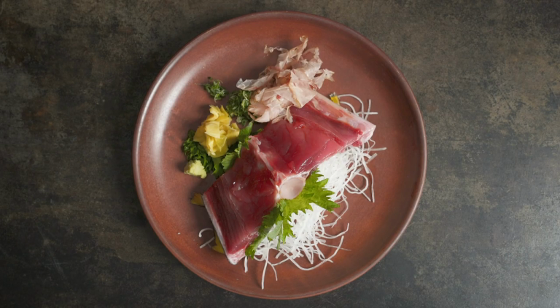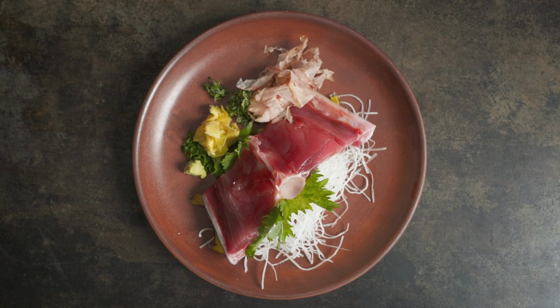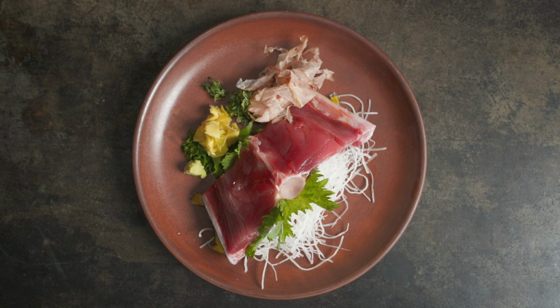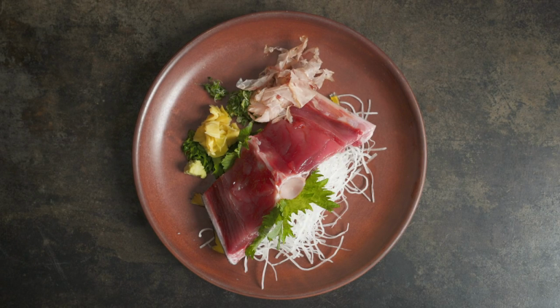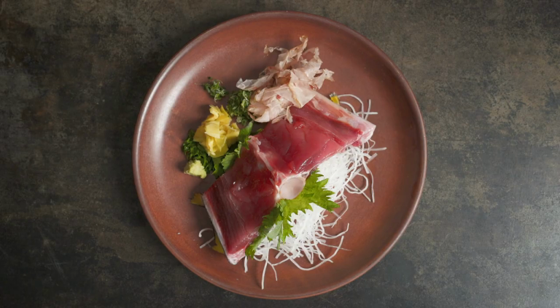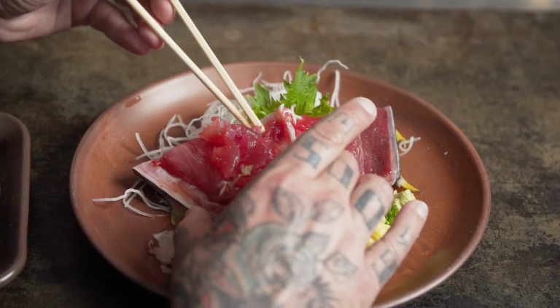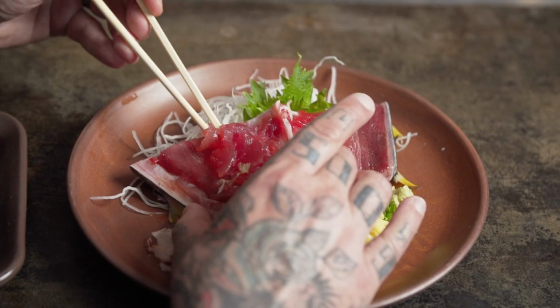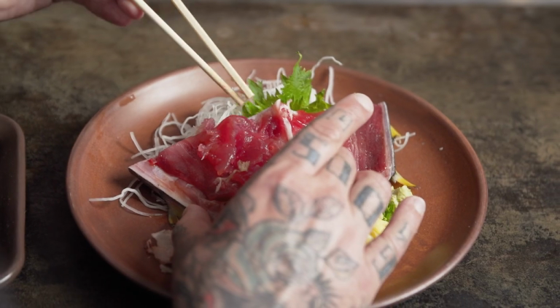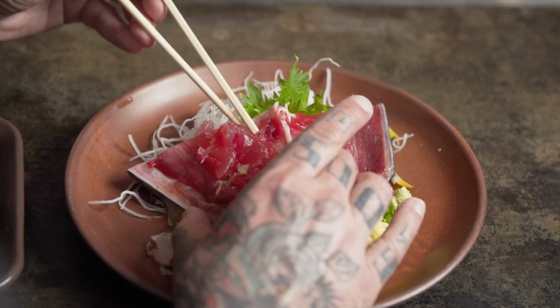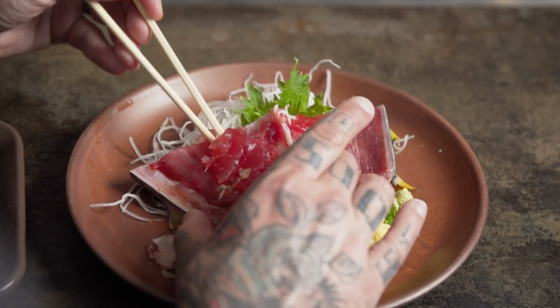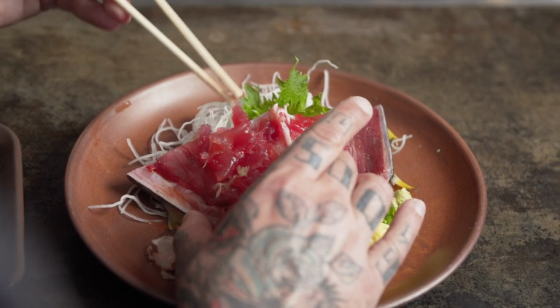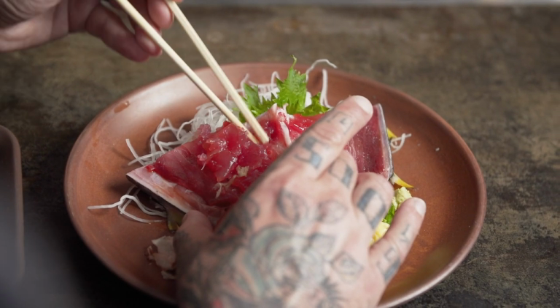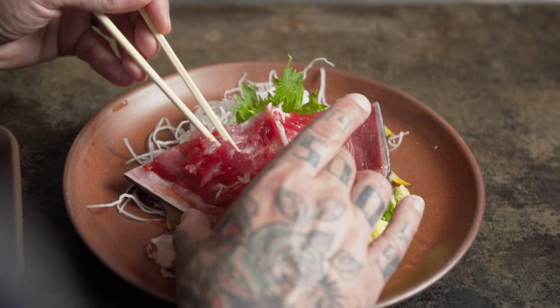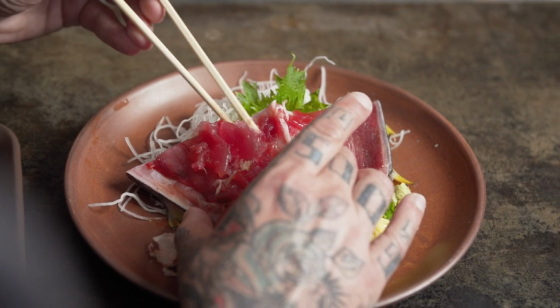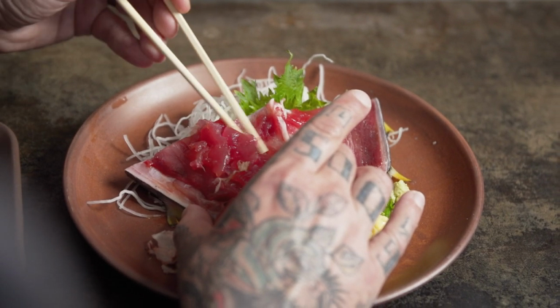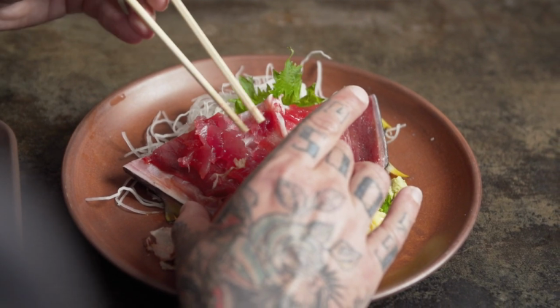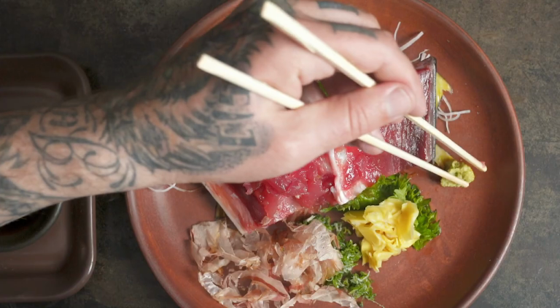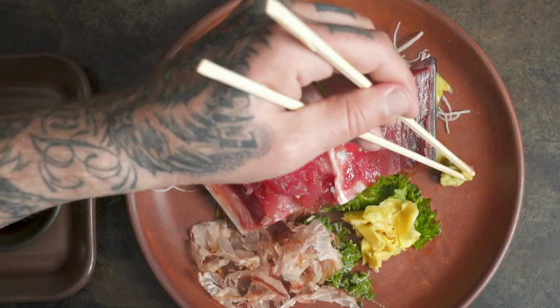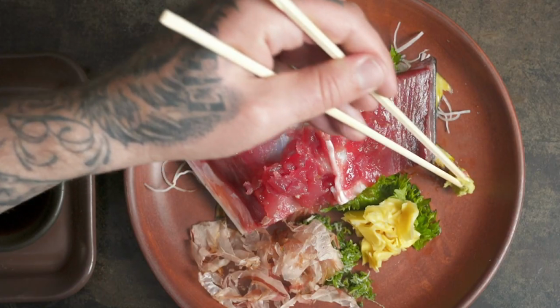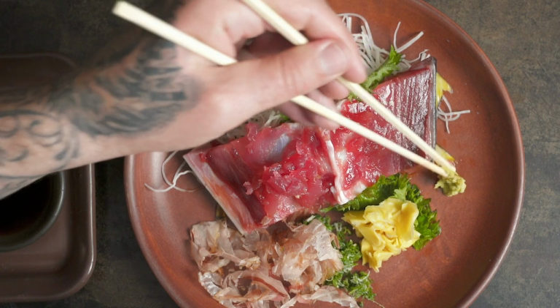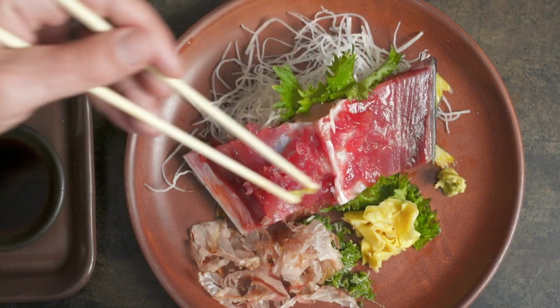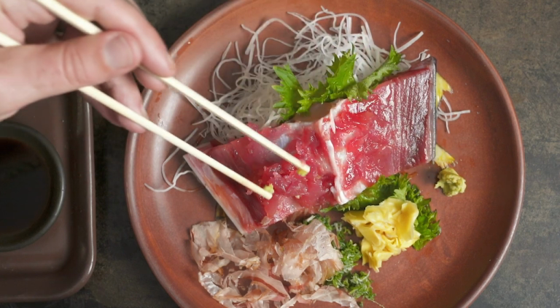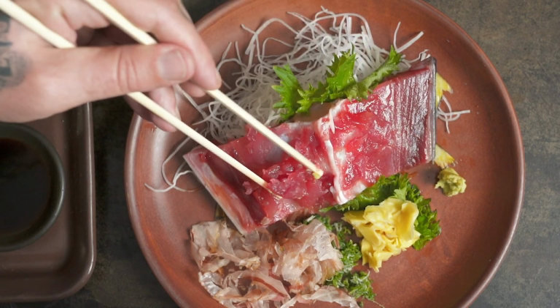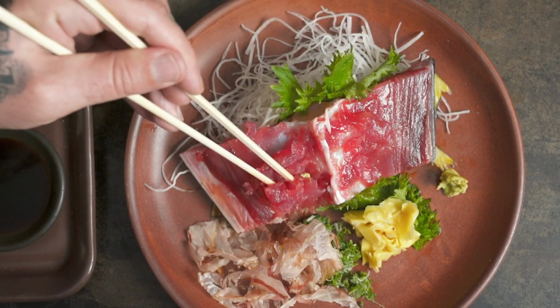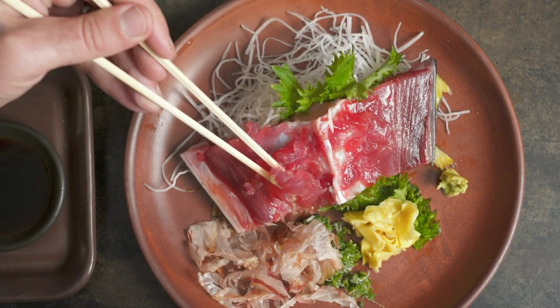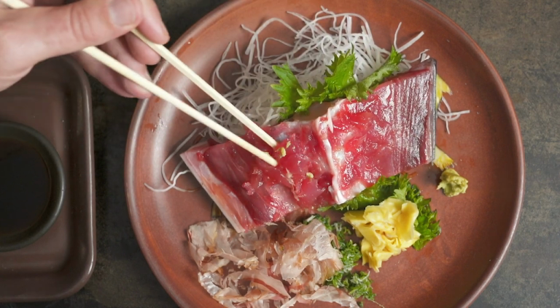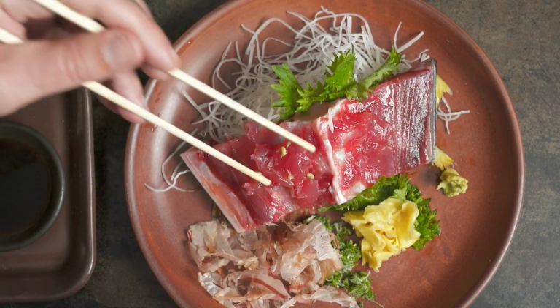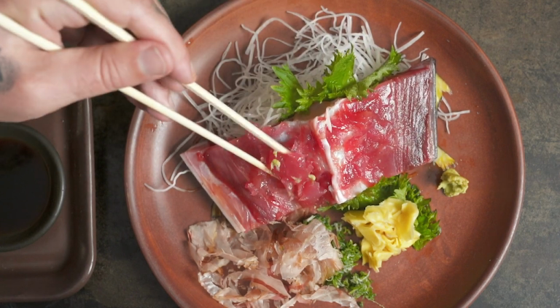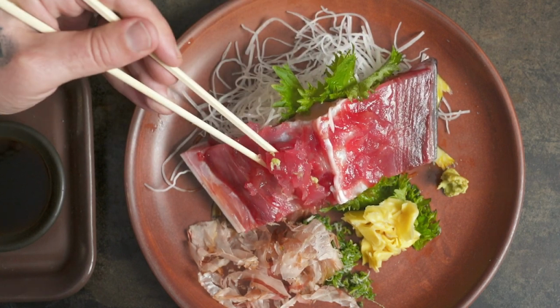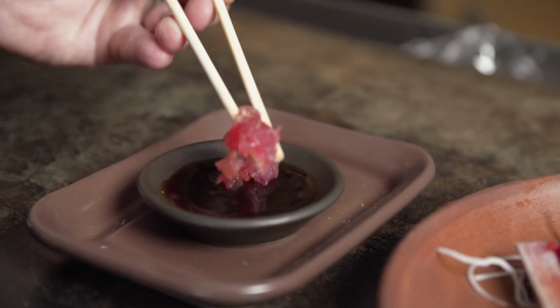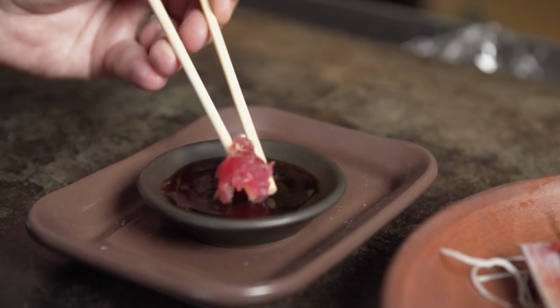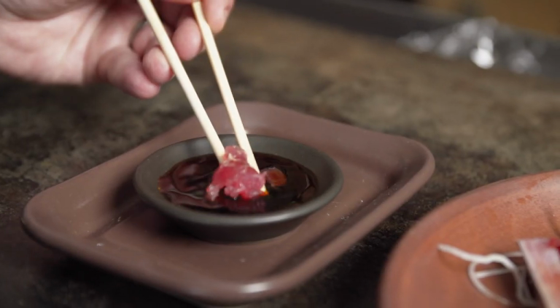You can serve these with chopsticks to scrape off the sashimi from the bones. It's a way to spark a great conversation about sustainability and how to use underutilized parts of this fish.